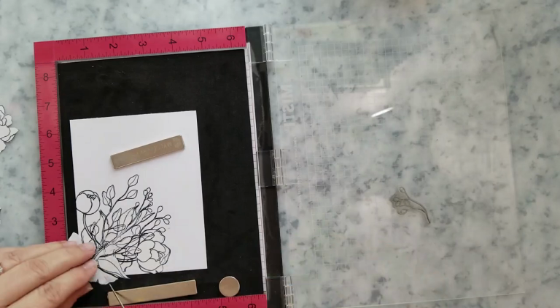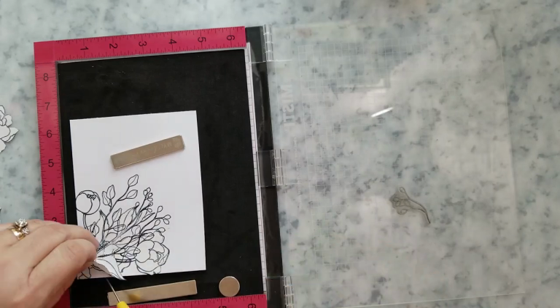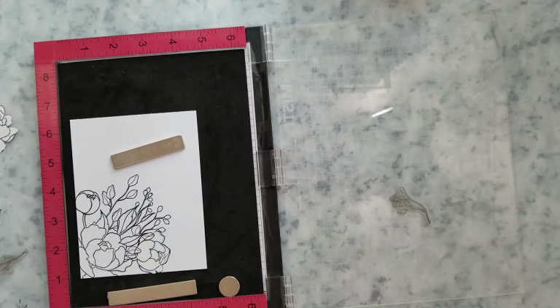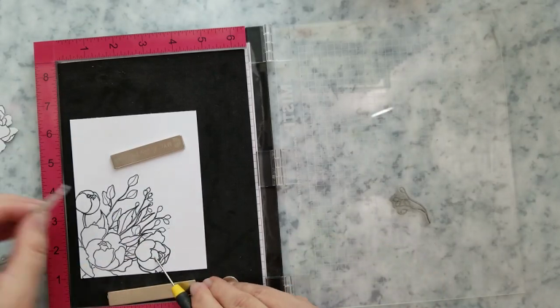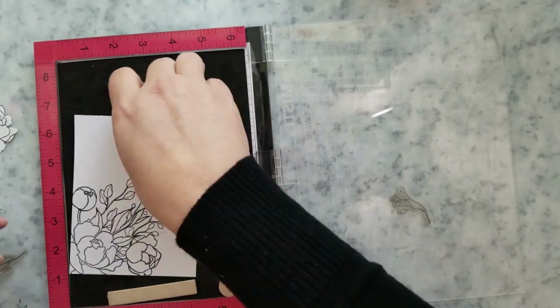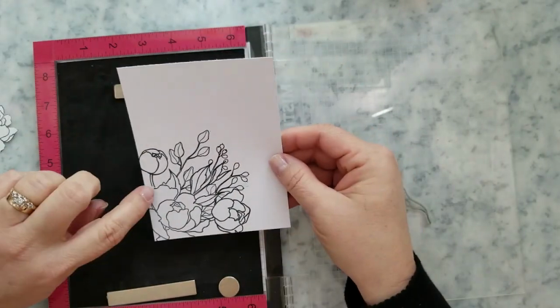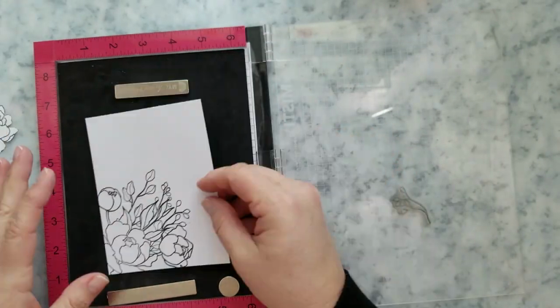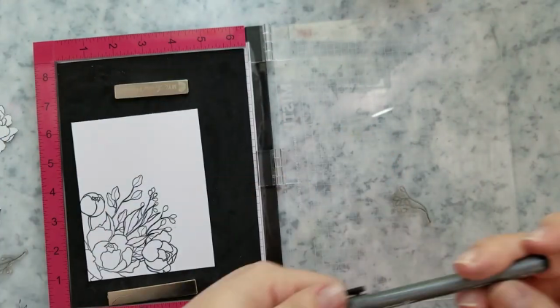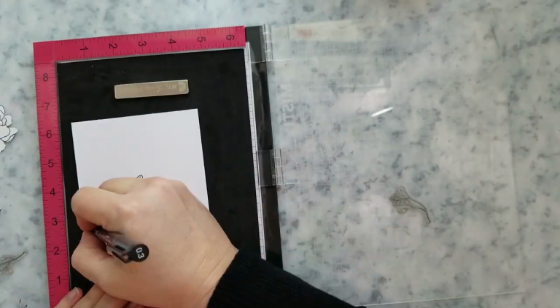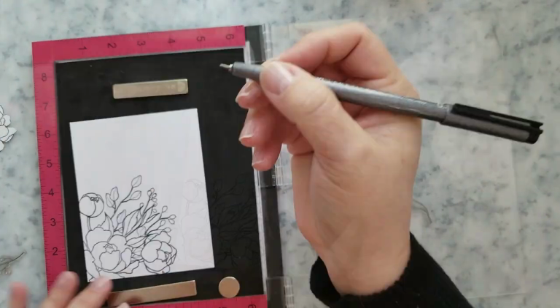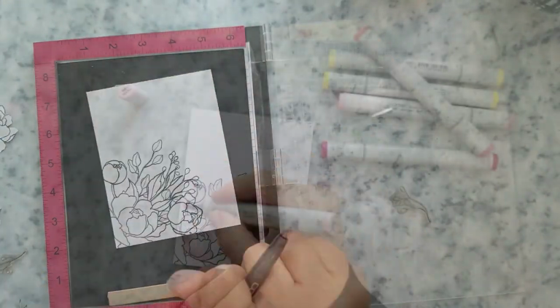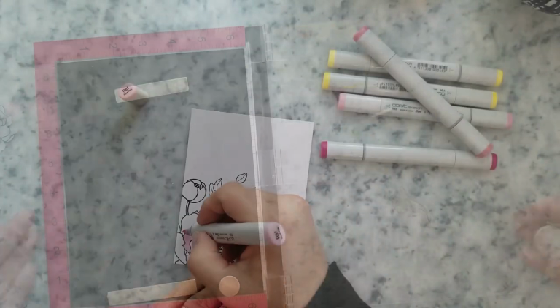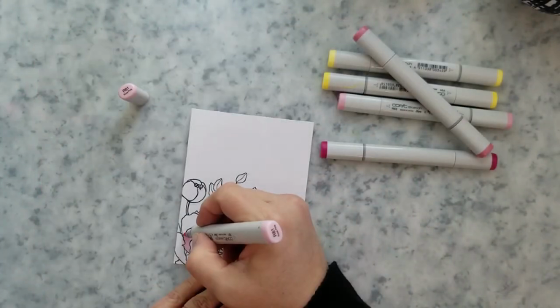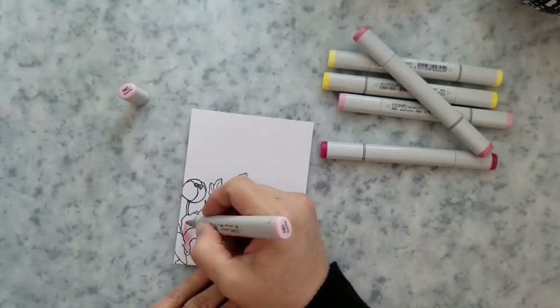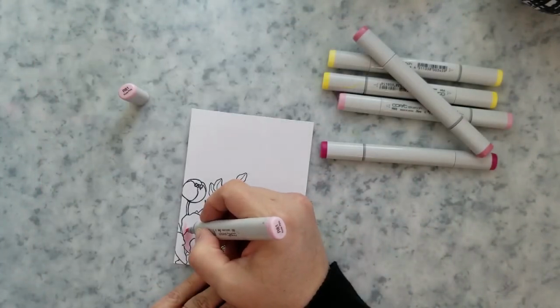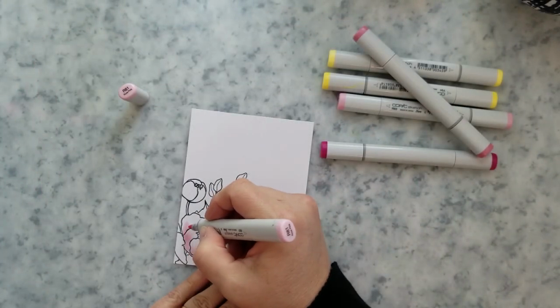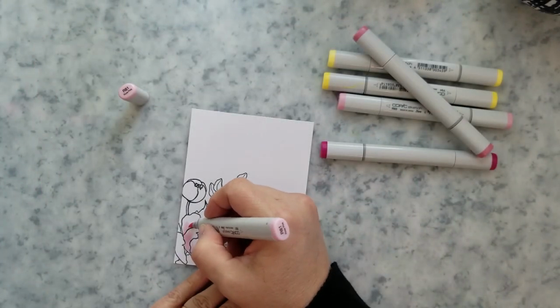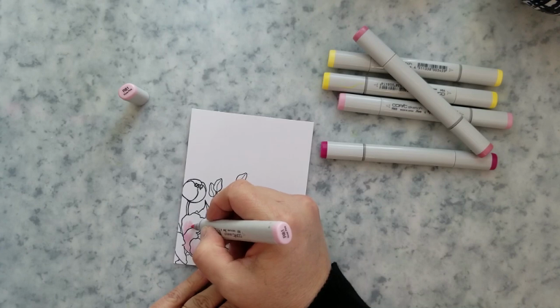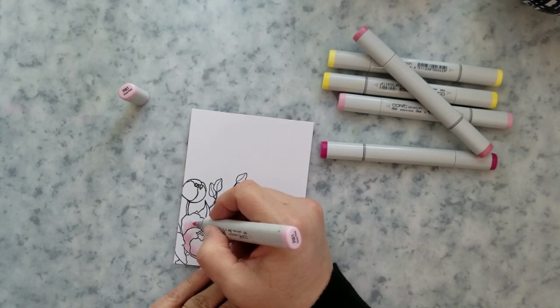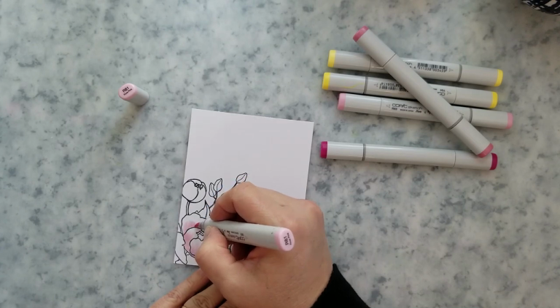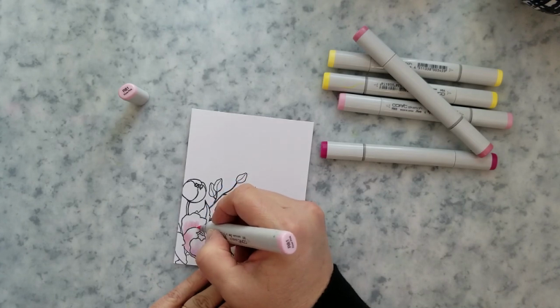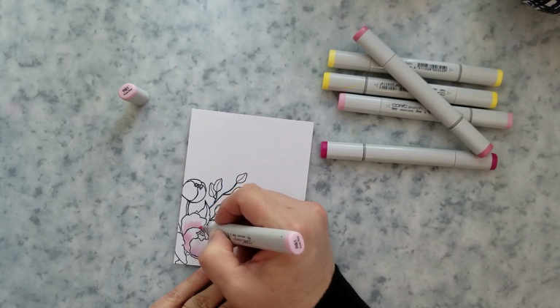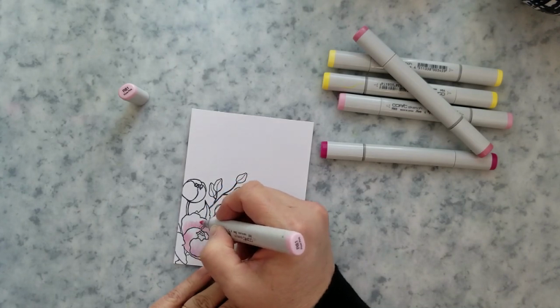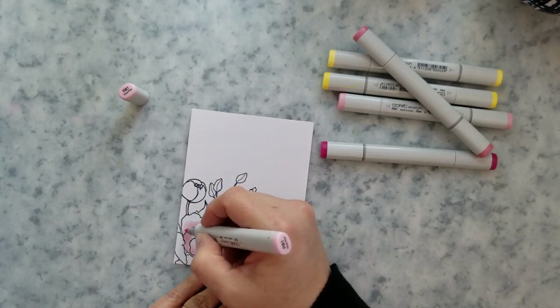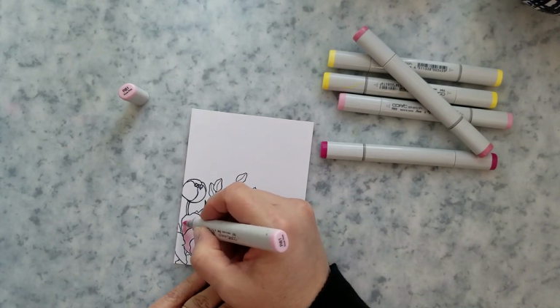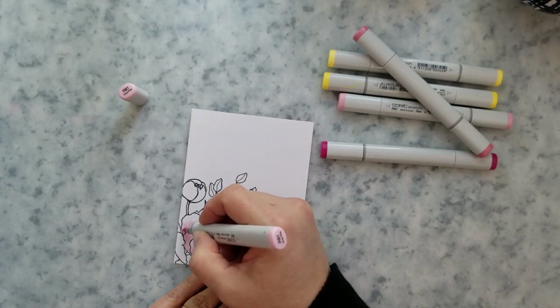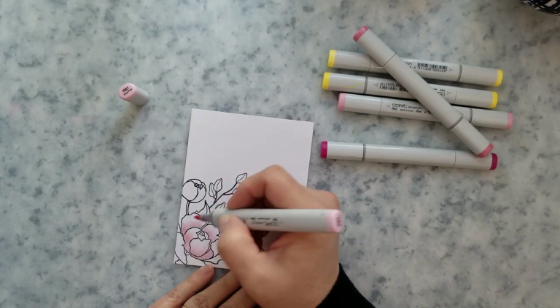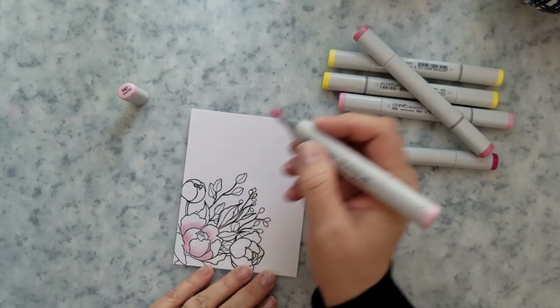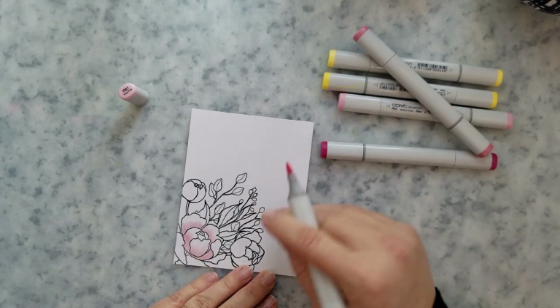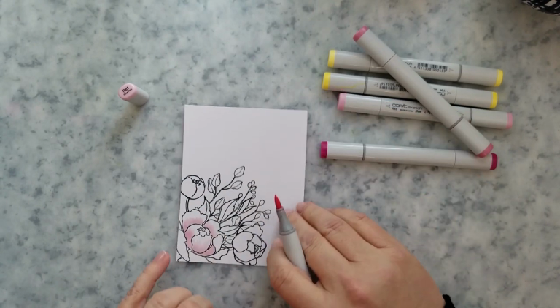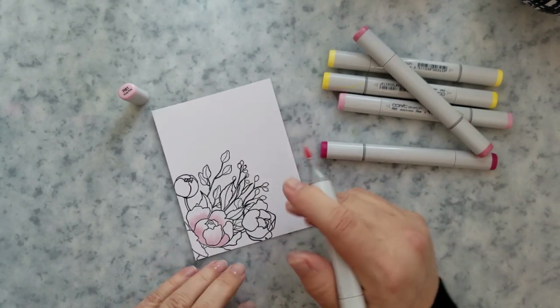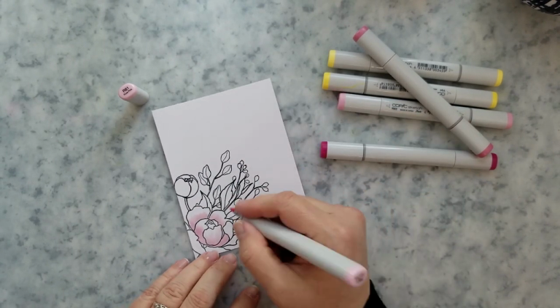That's my favorite part right there — the reveal. It's one of the things I love about masking. The fussy cutting? Yeah, not so much. But the masking? Yes.